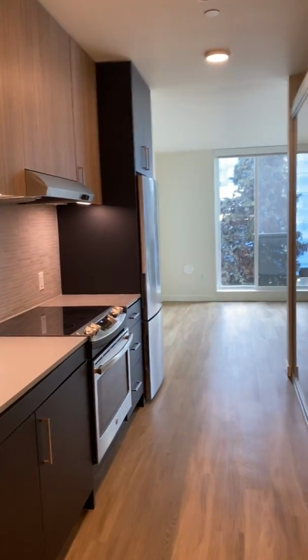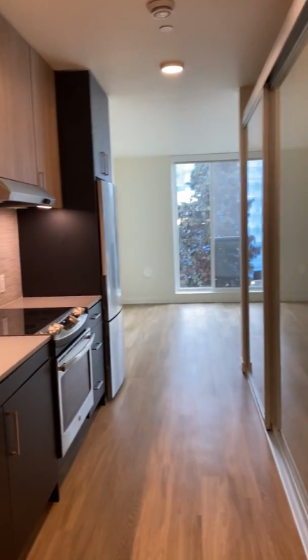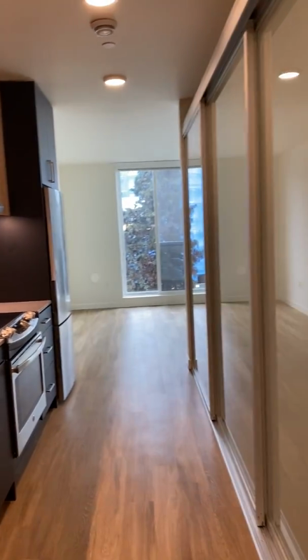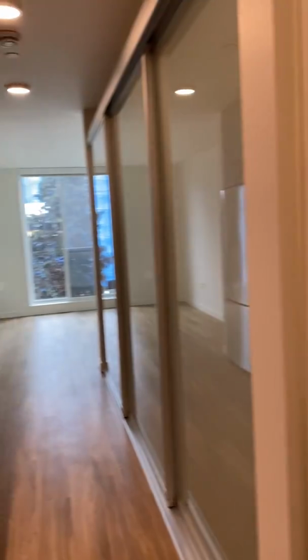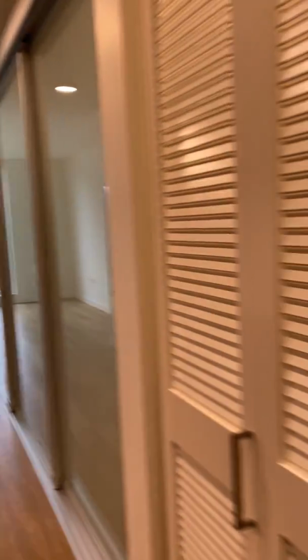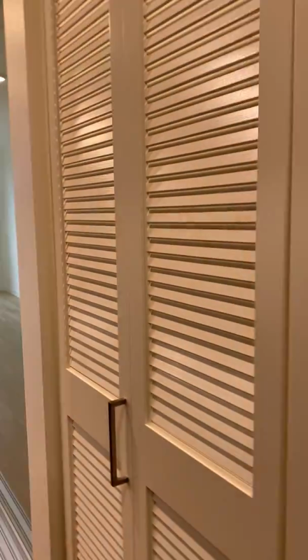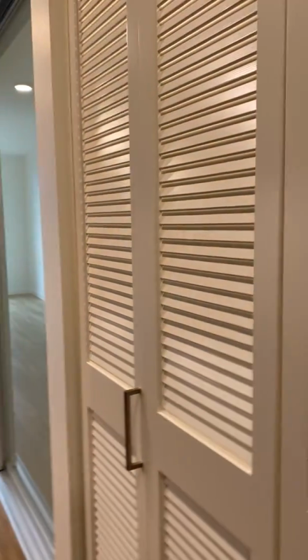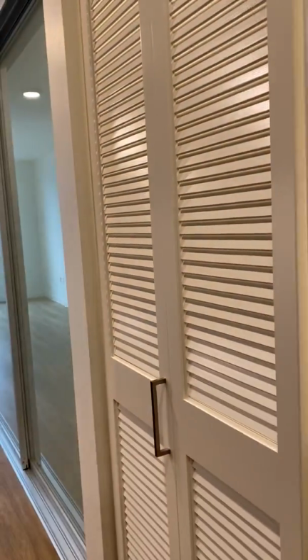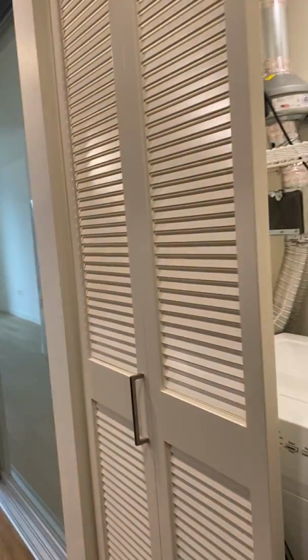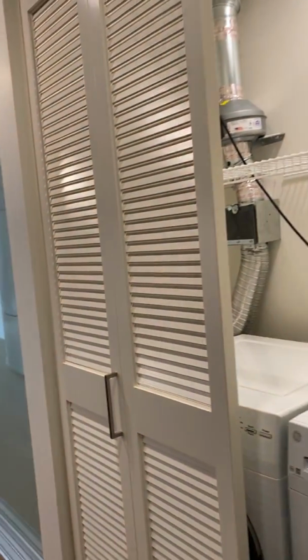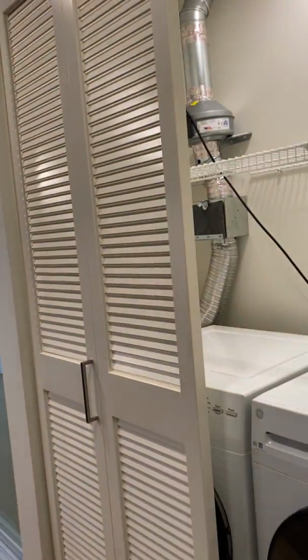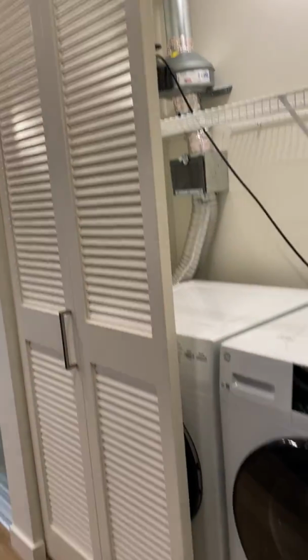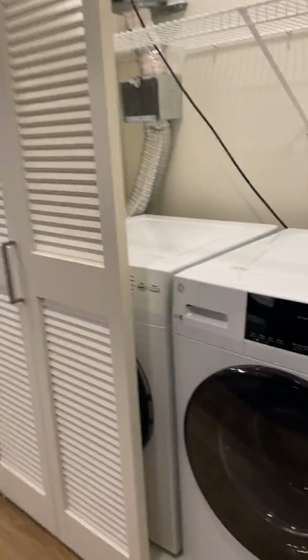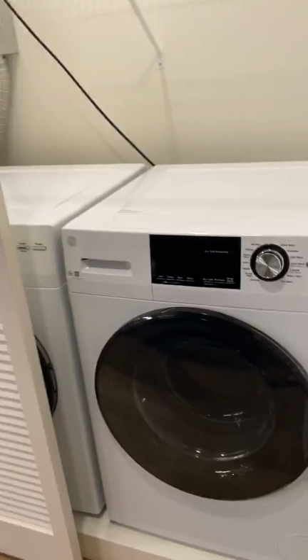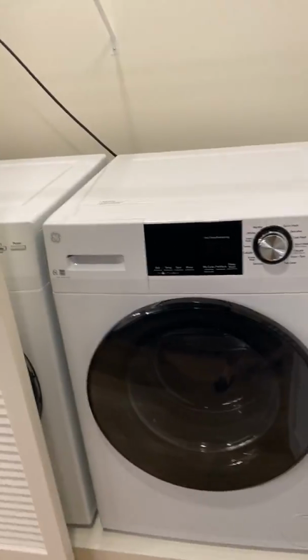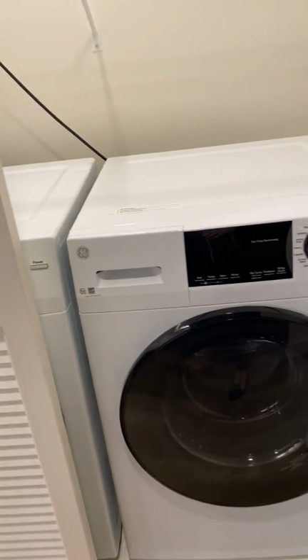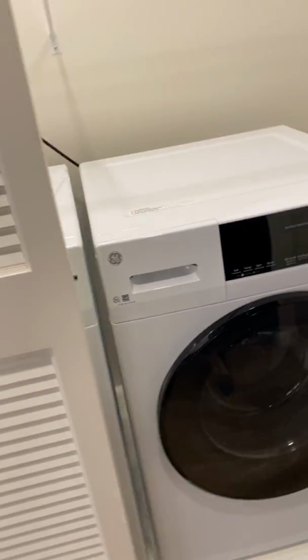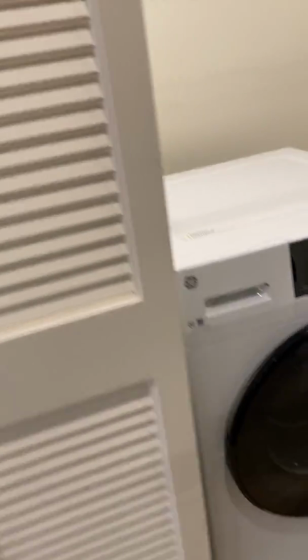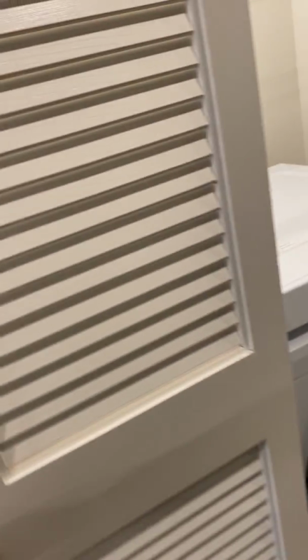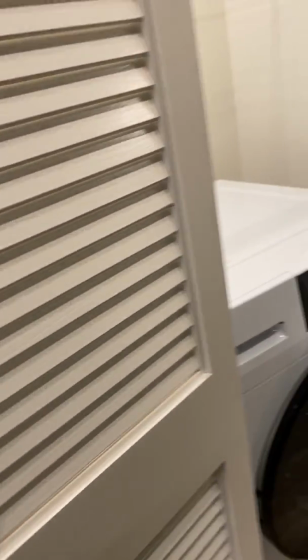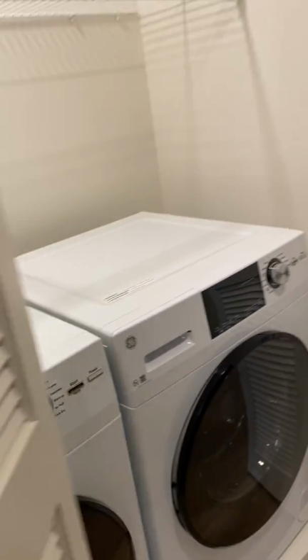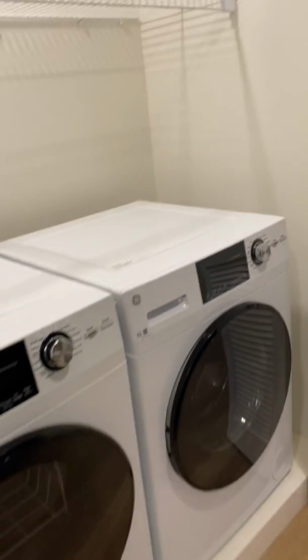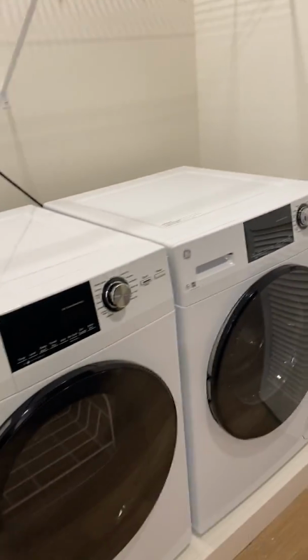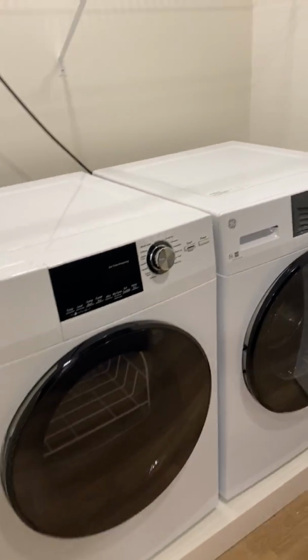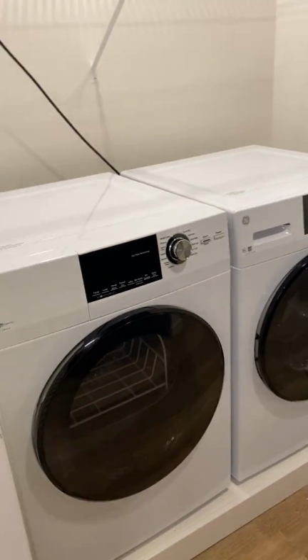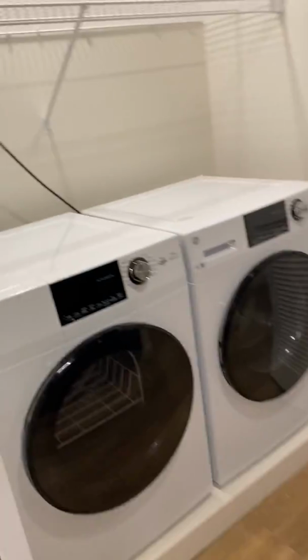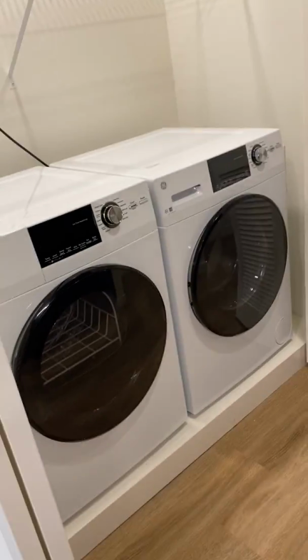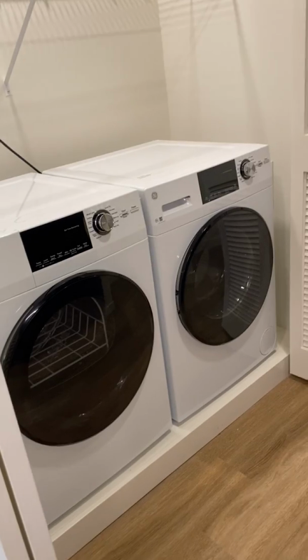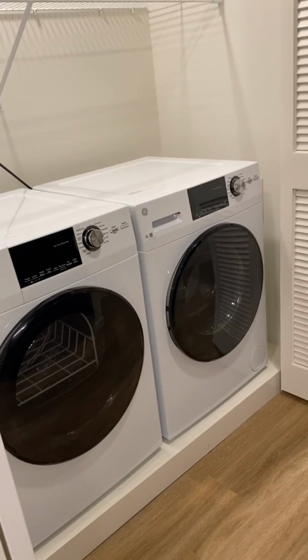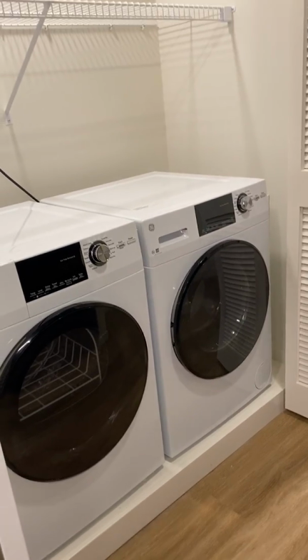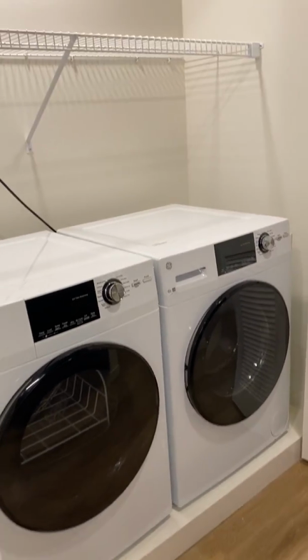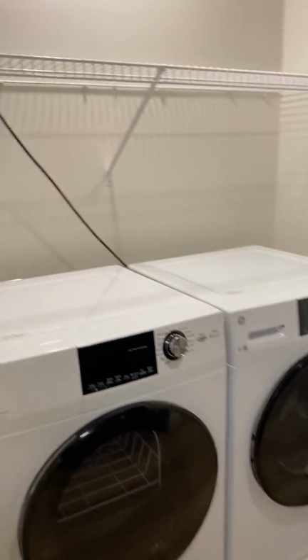Back up here in the hallway we have our washer and dryer. This is a little bit different in this floor plan — you have full-size side-by-side washer and dryer.